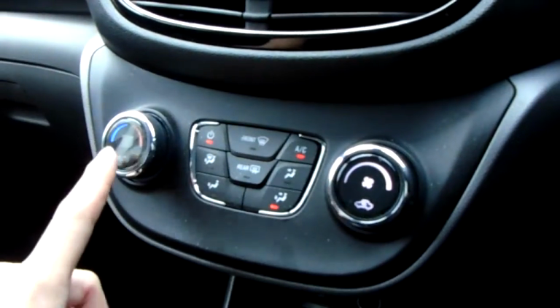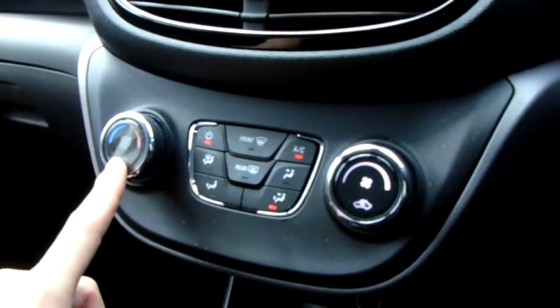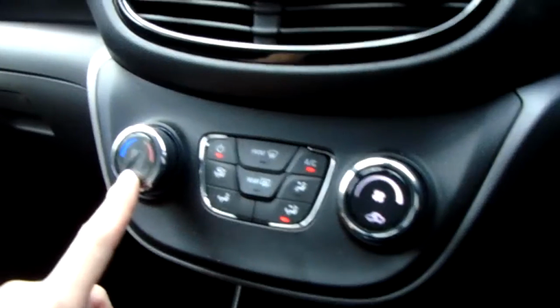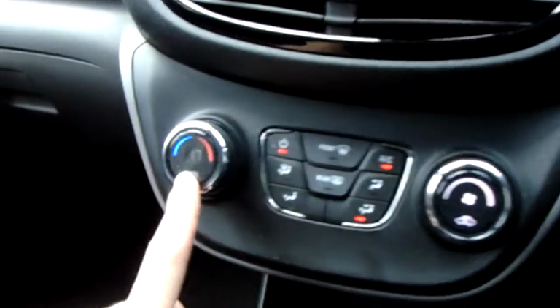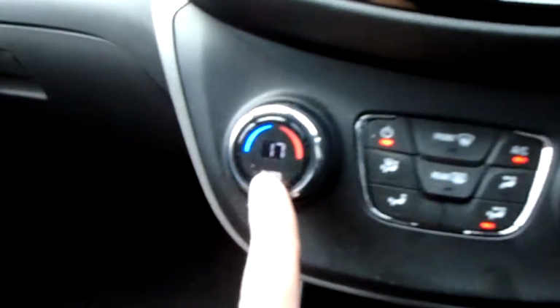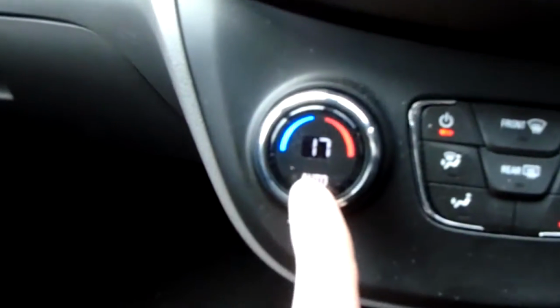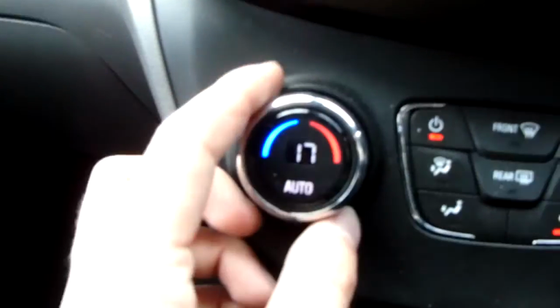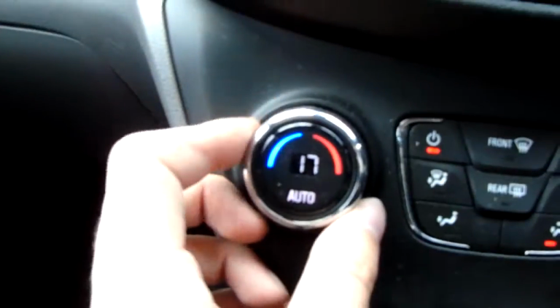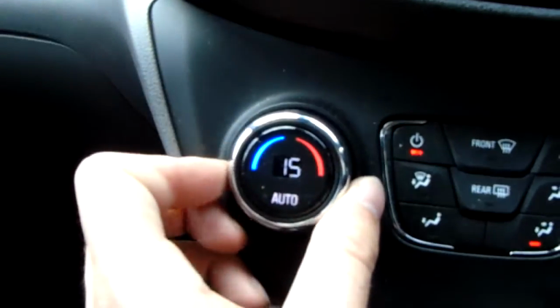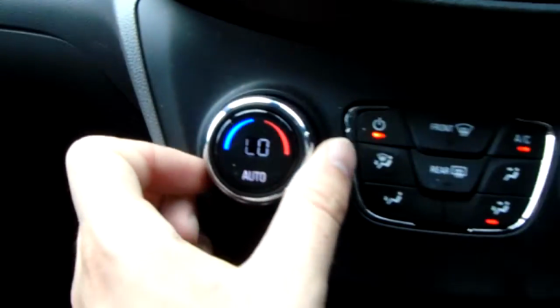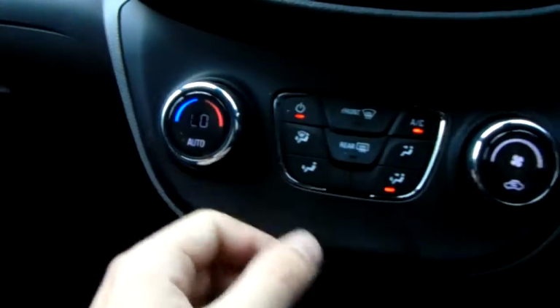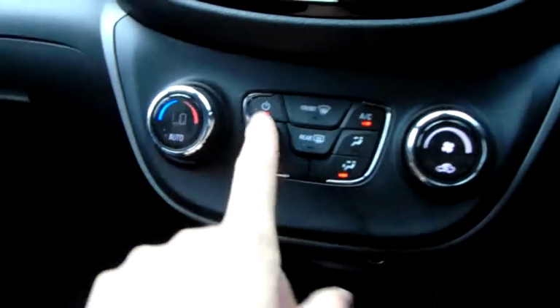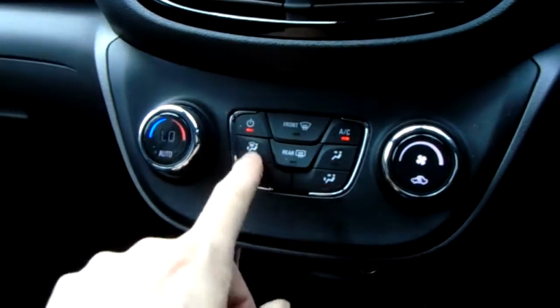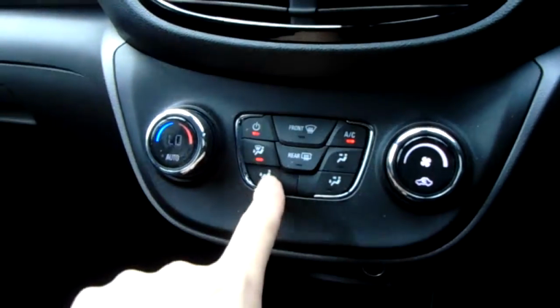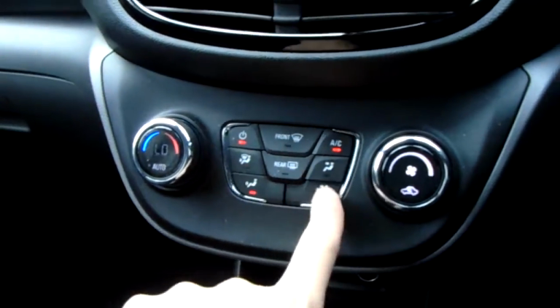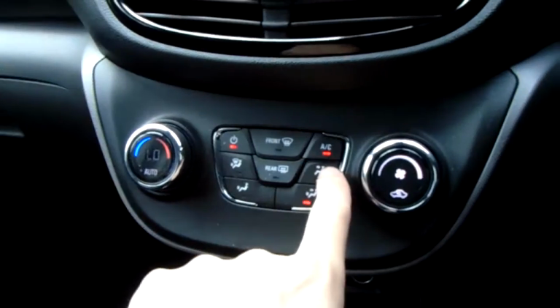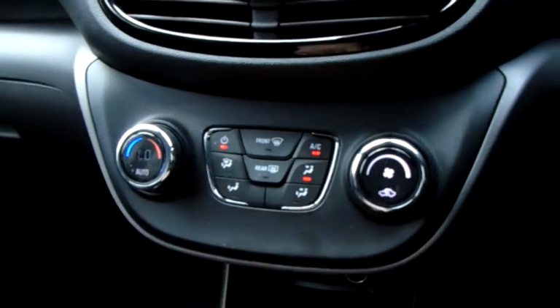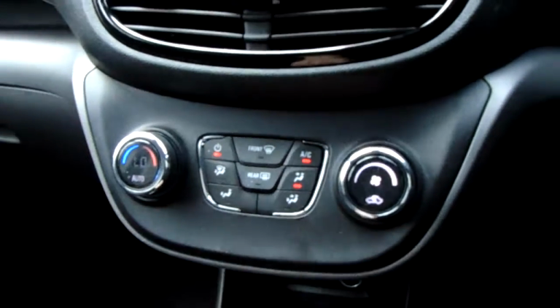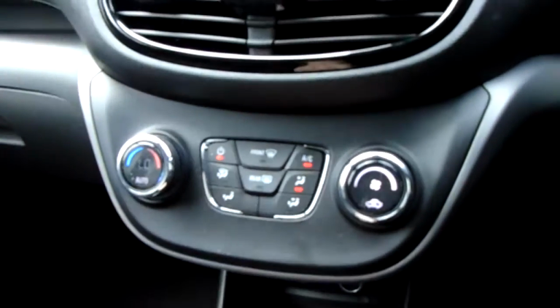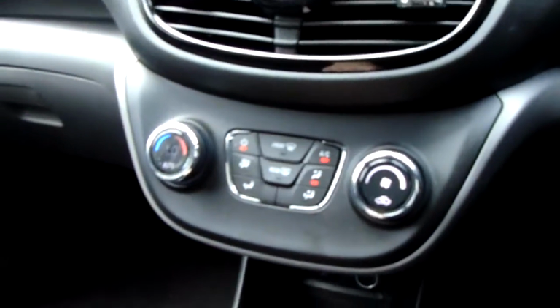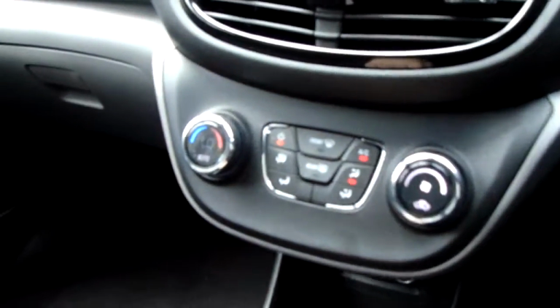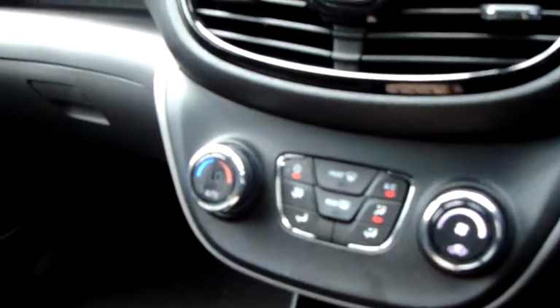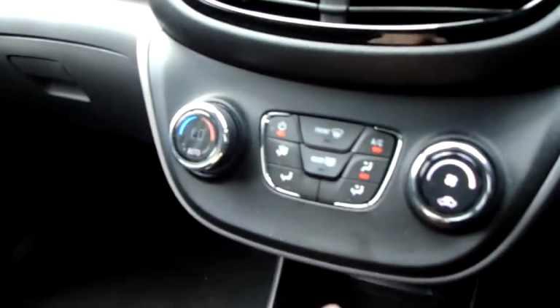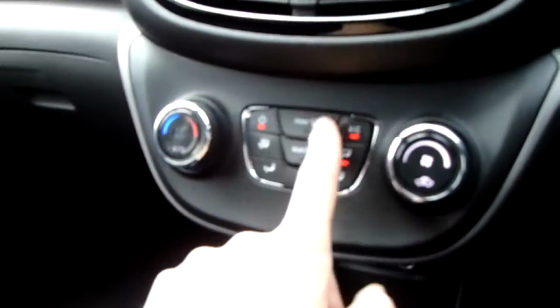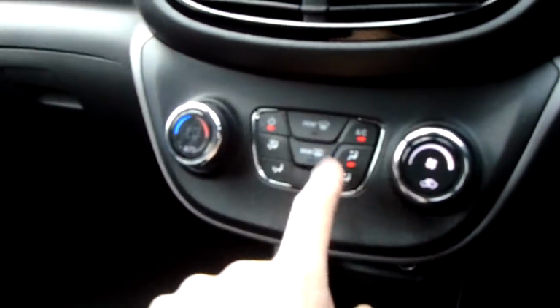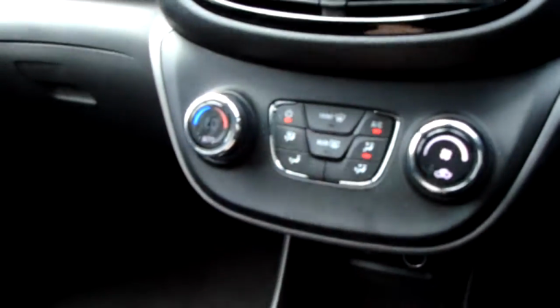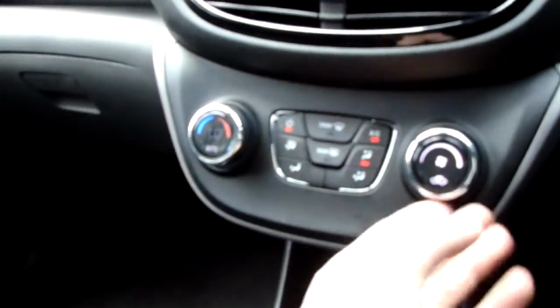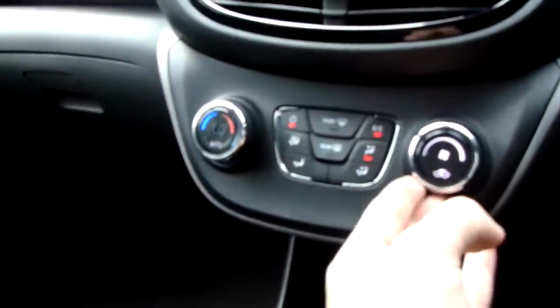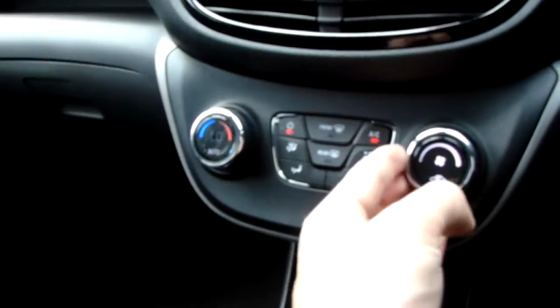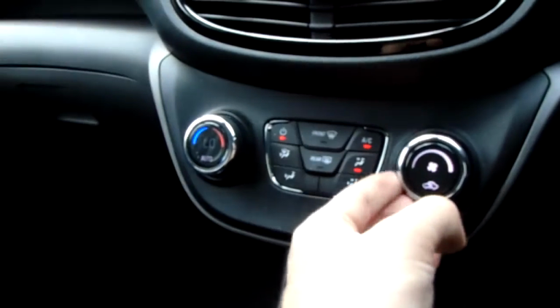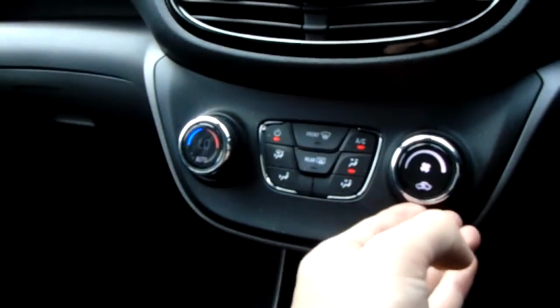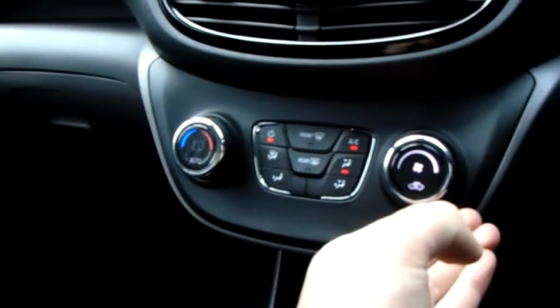You can tell it's climate control because of the very specific temperature choices you can change to. You've also got light-up displays for the directionals, front and rear windscreen controls, and a really responsive fan speed dial on the end.